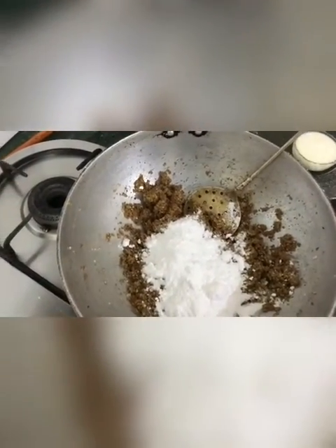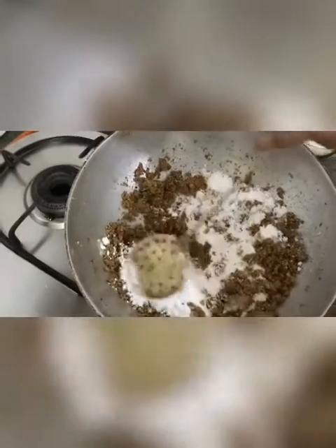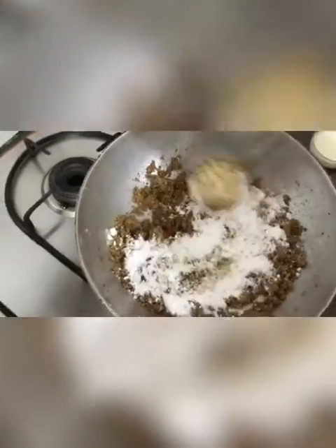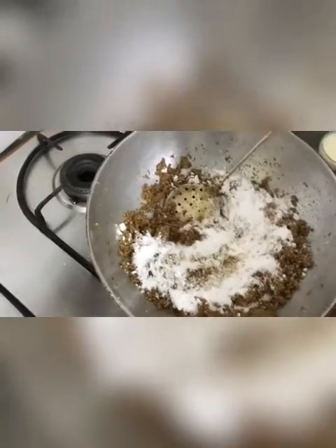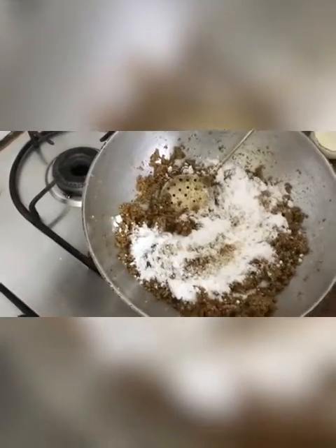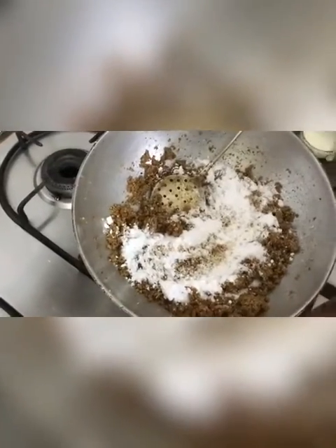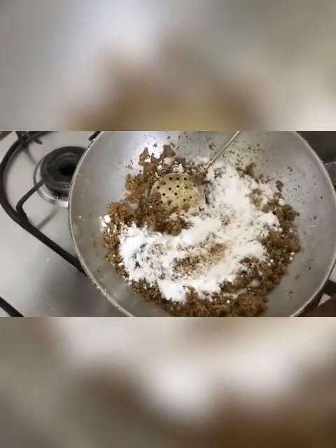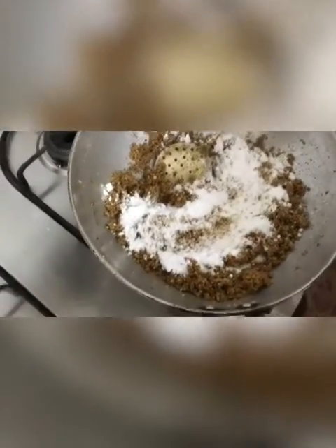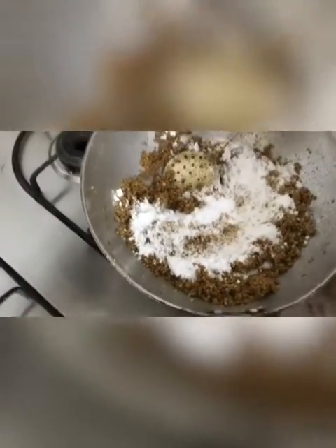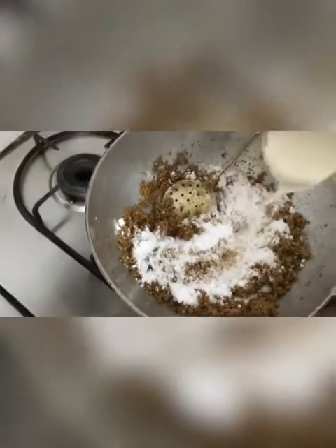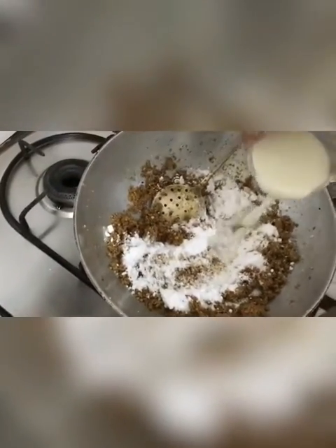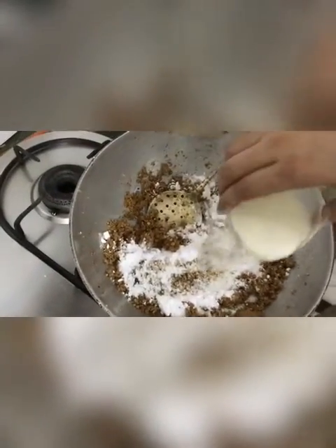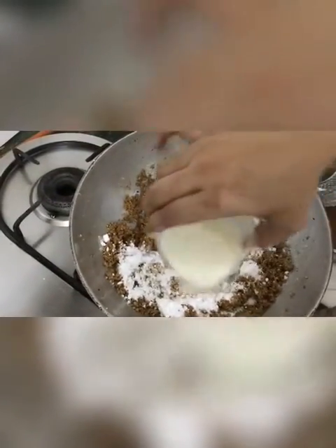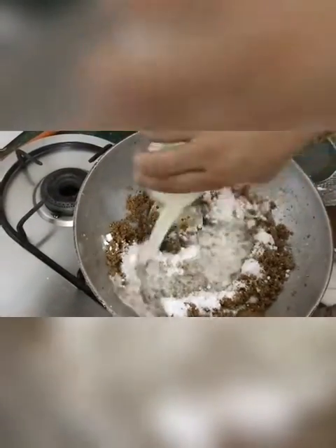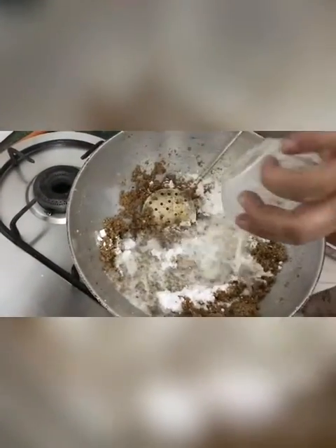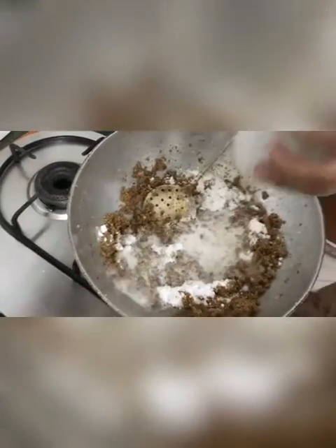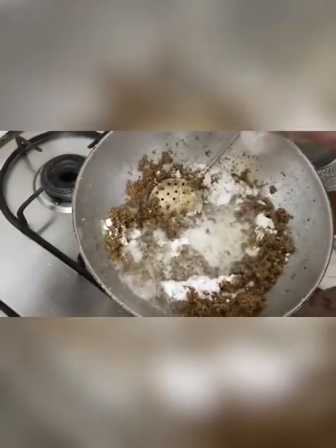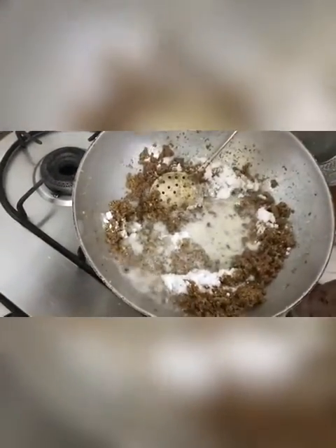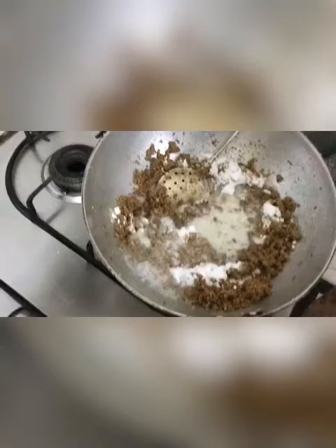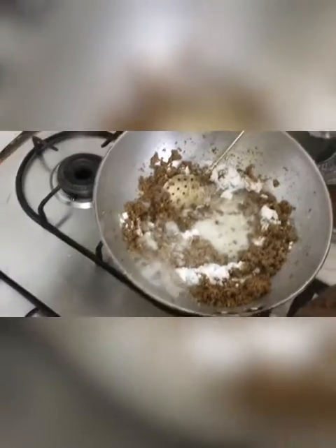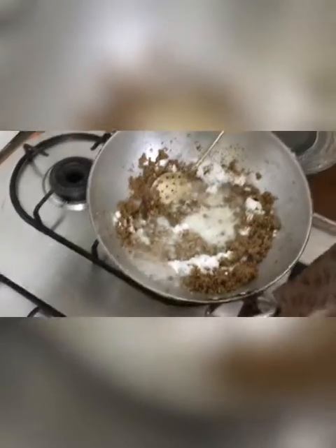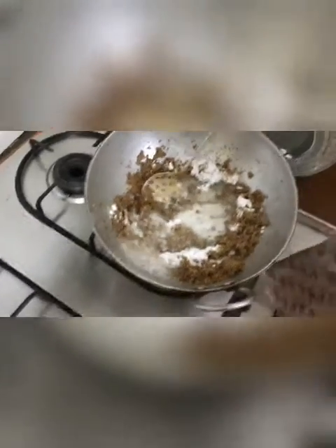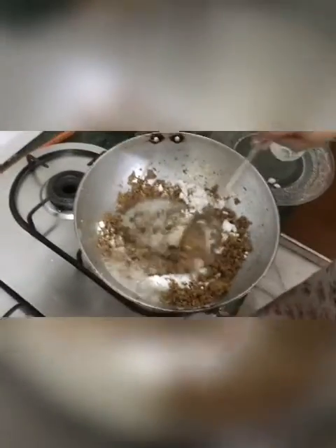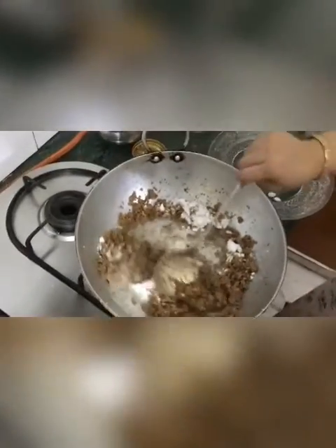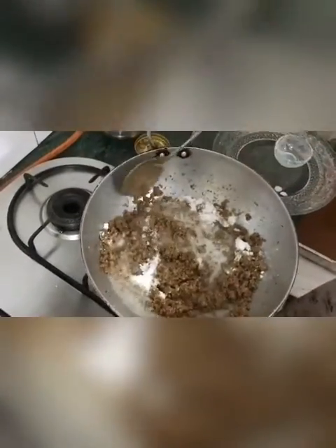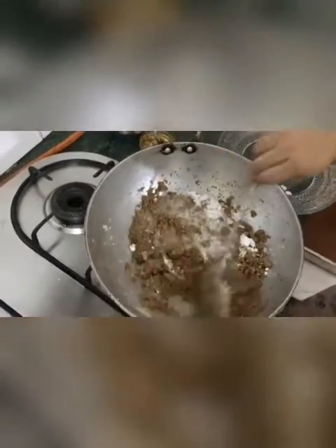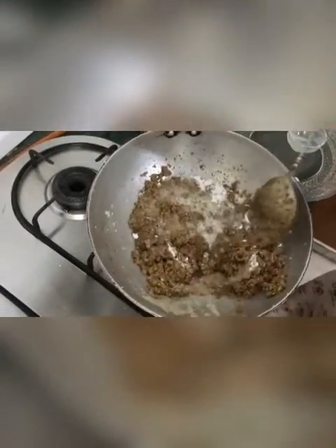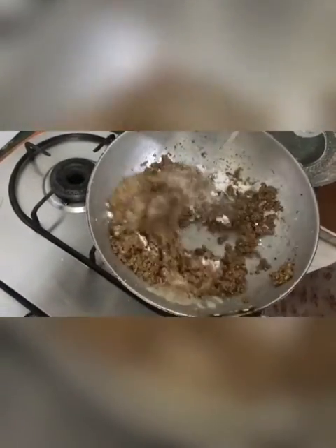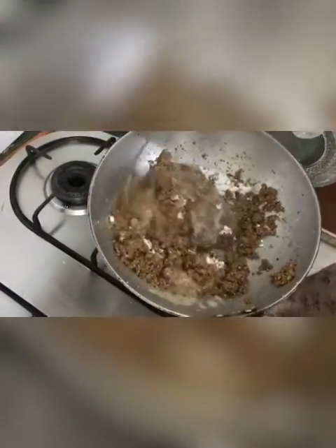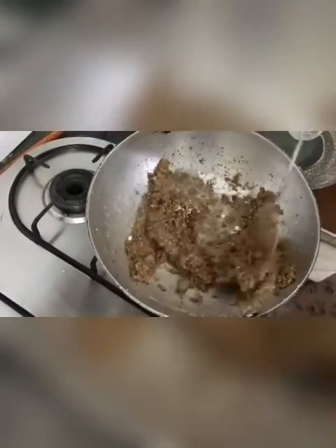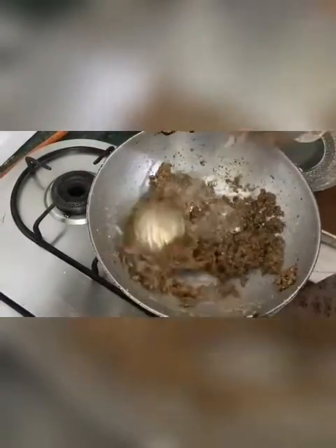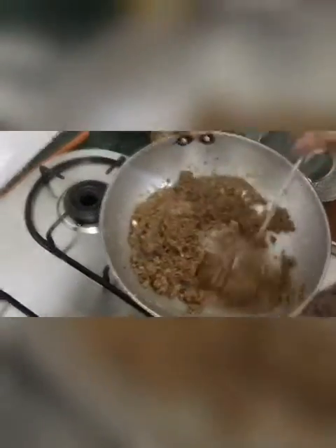Now we will mix it and put some milk and mix it up.